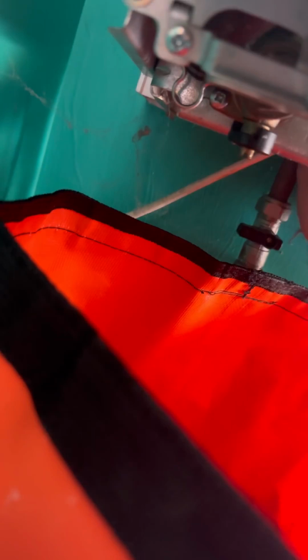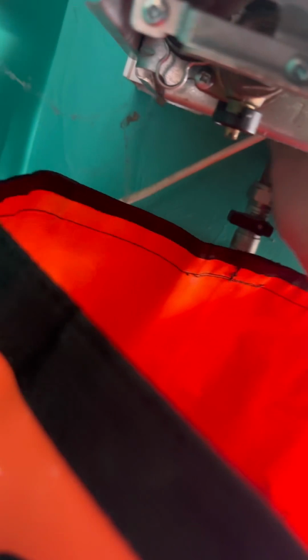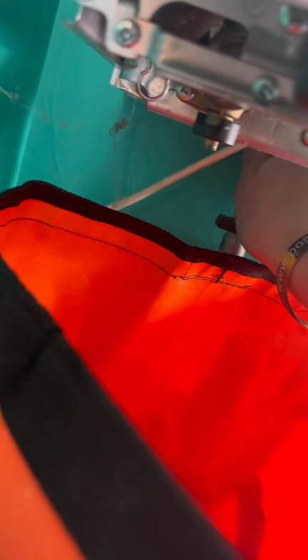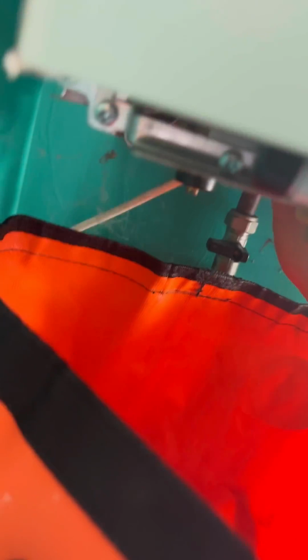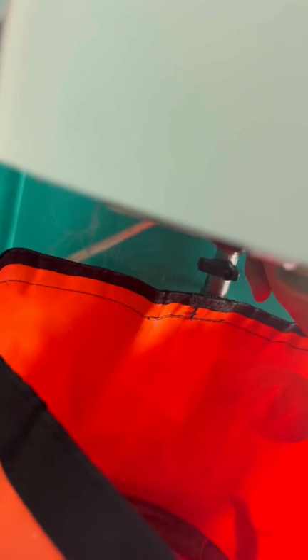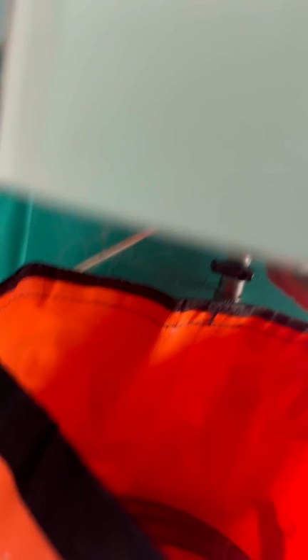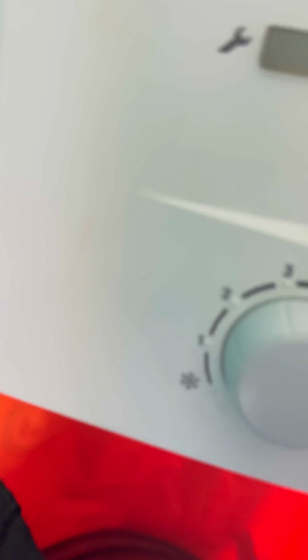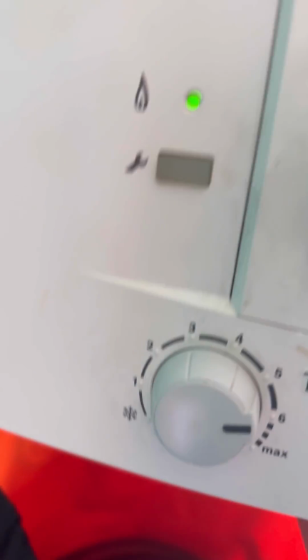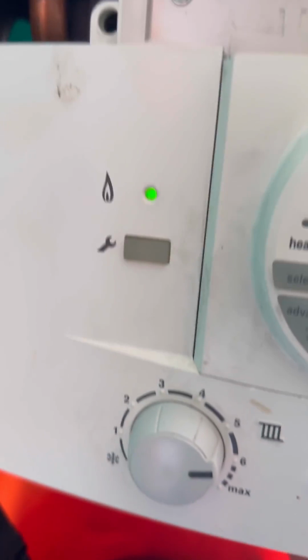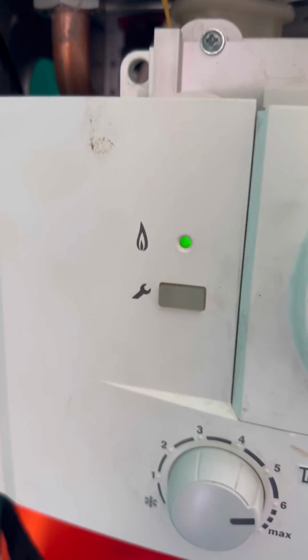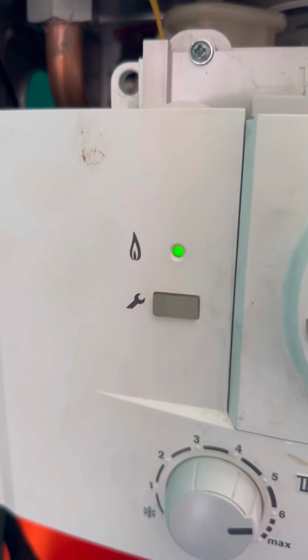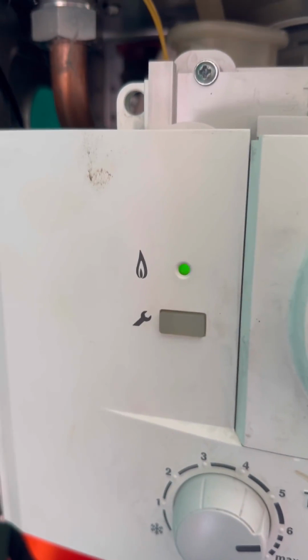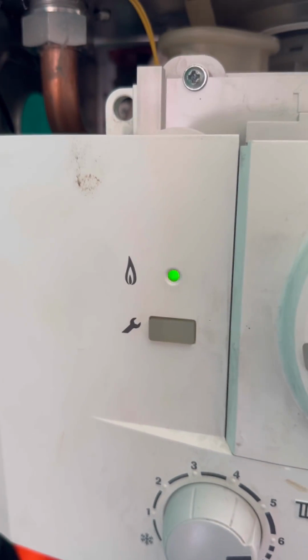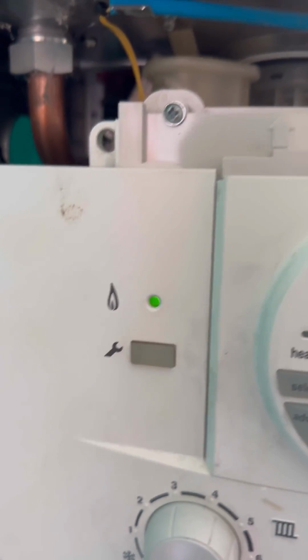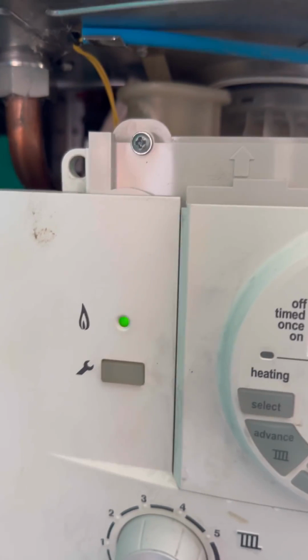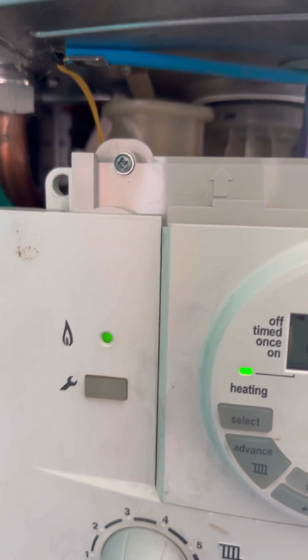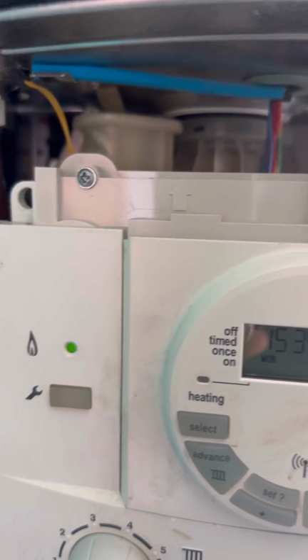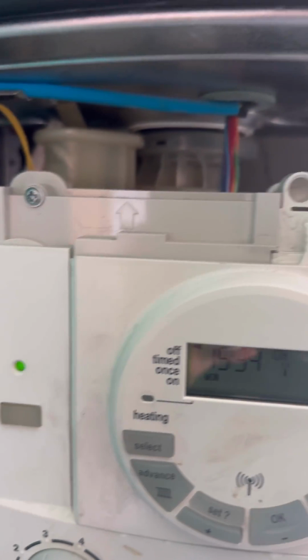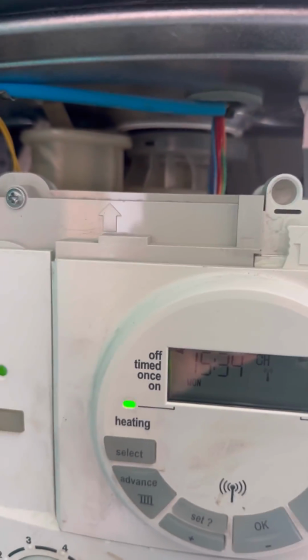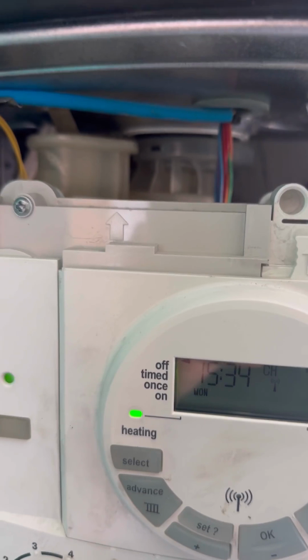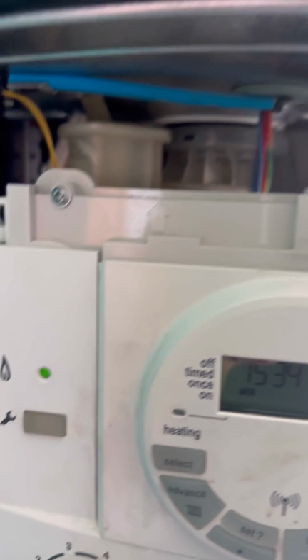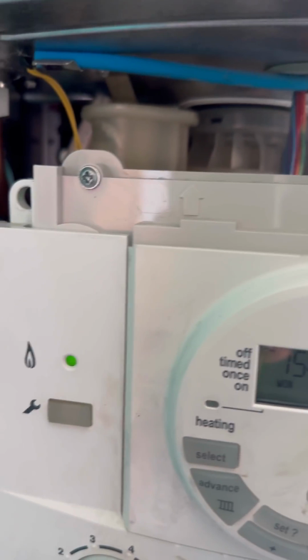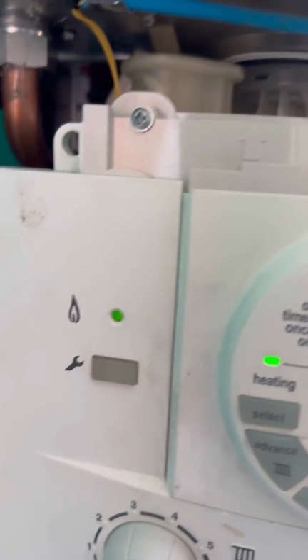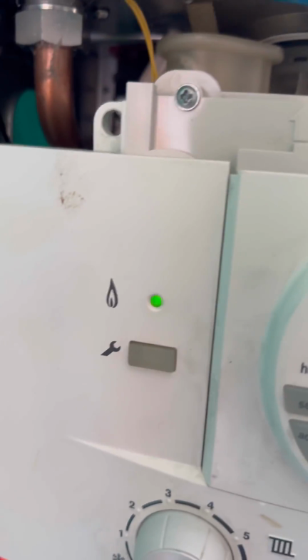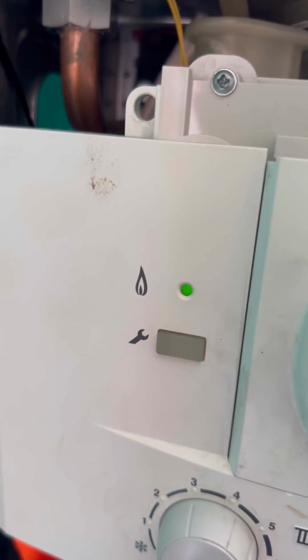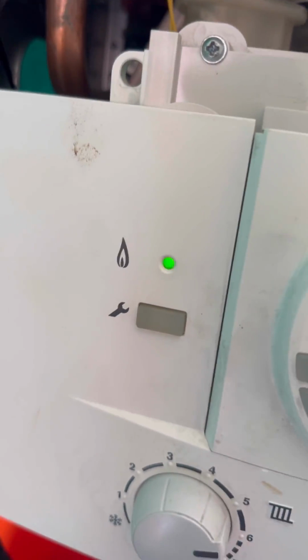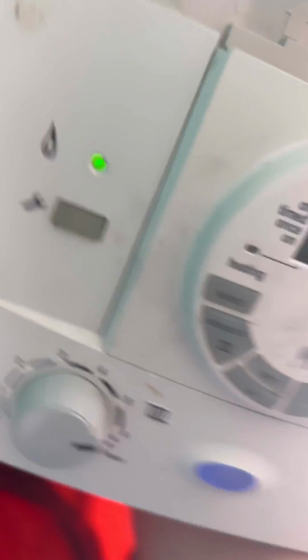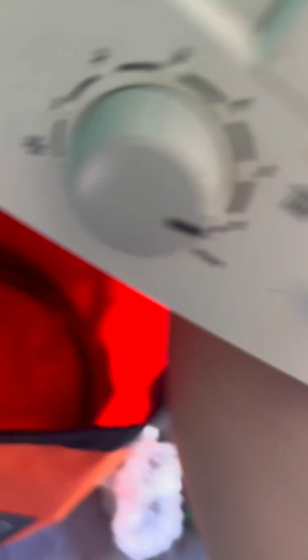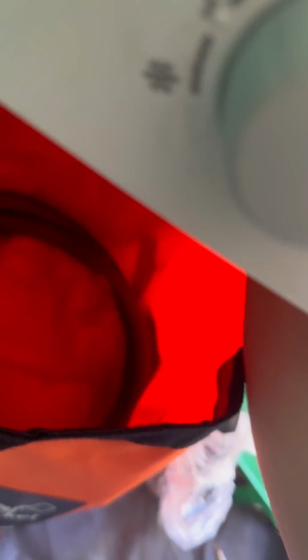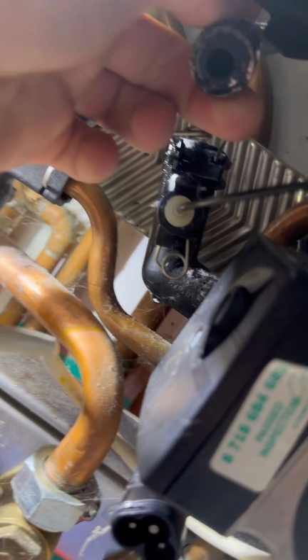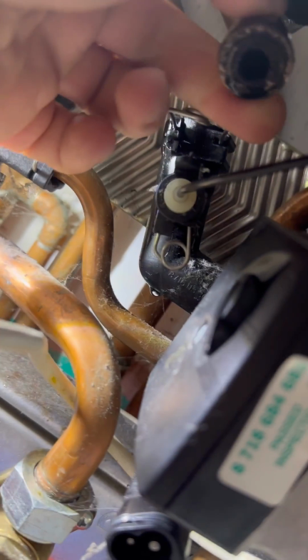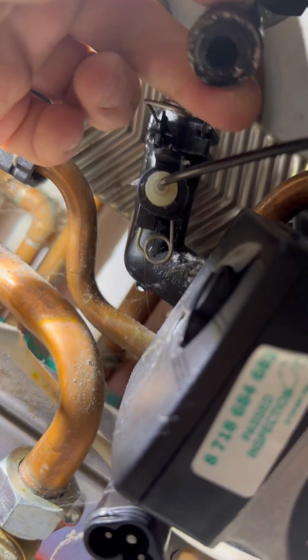With the new sensor in, it's all fired up, but it's still poor — there's not even any hot water leaving the boiler. So unfortunately we've got to commit now to changing the plate.